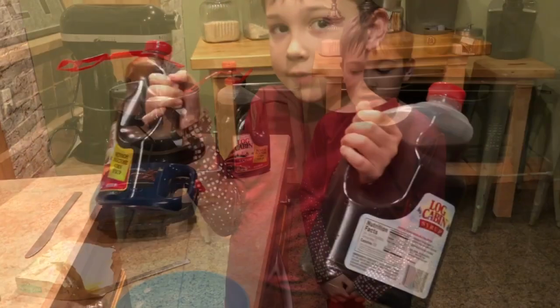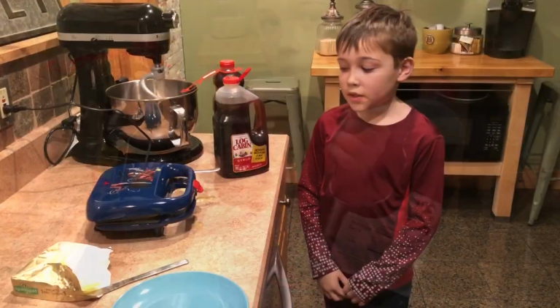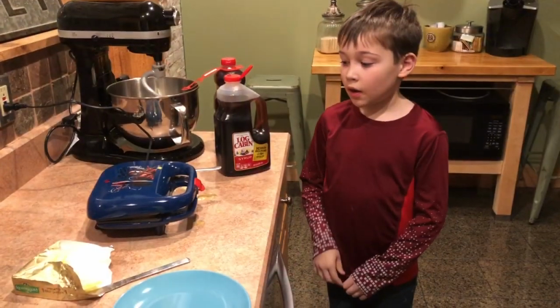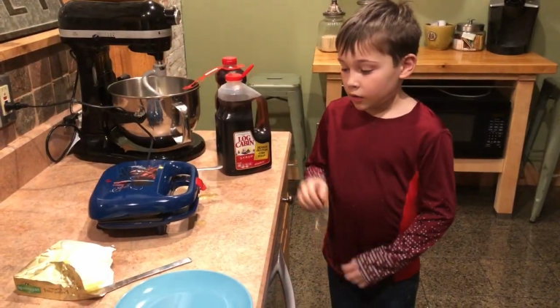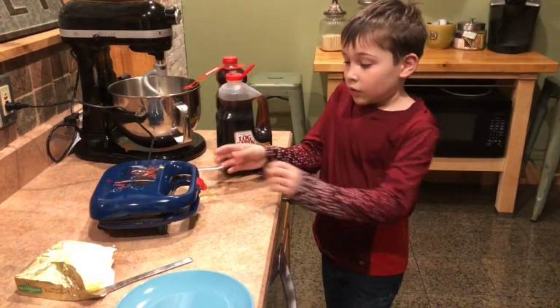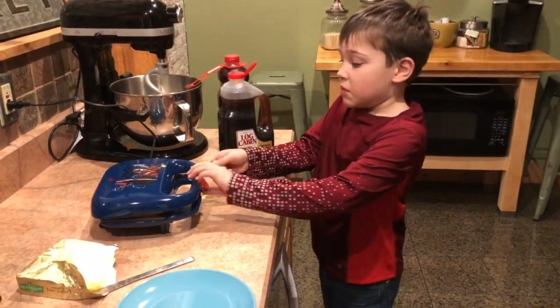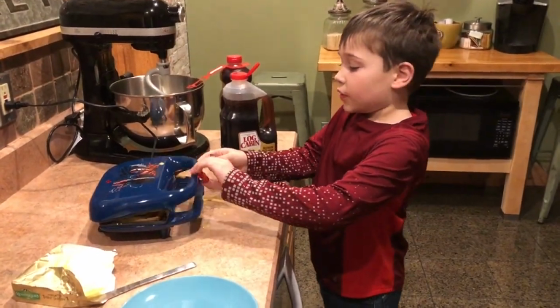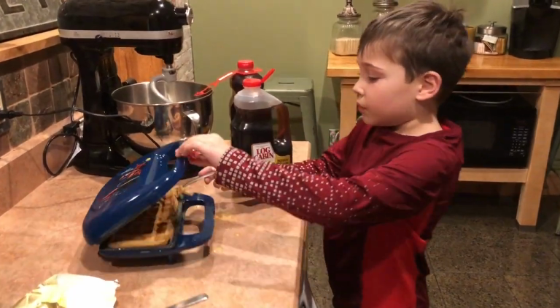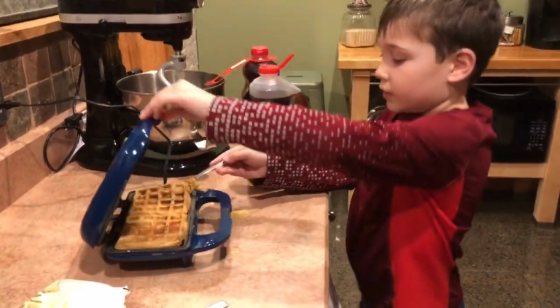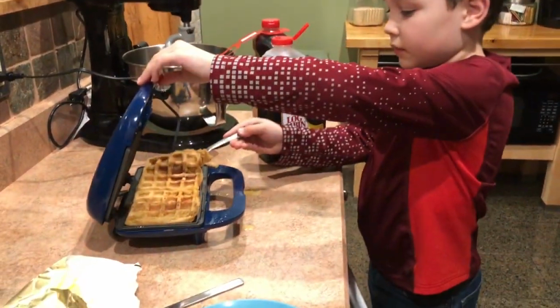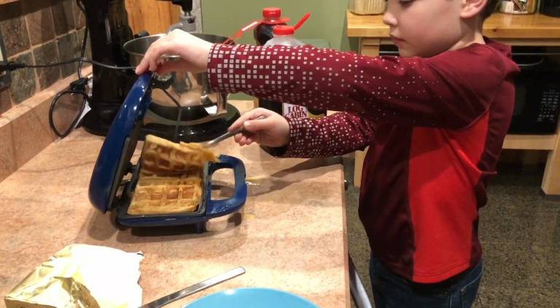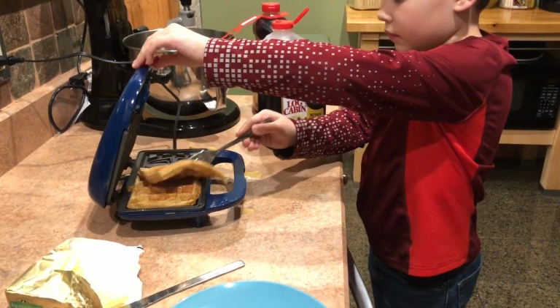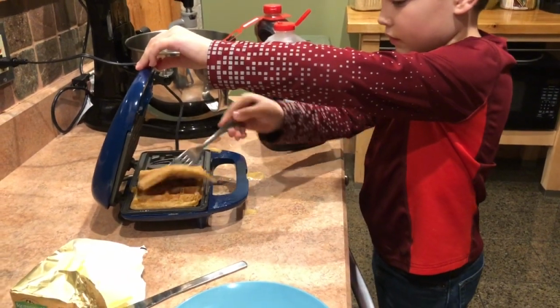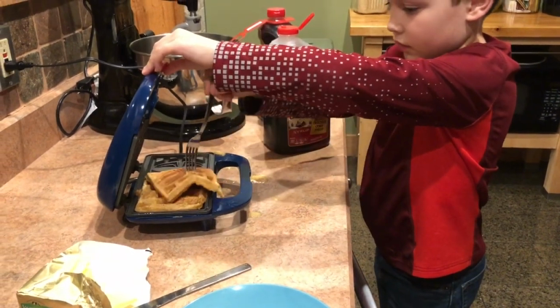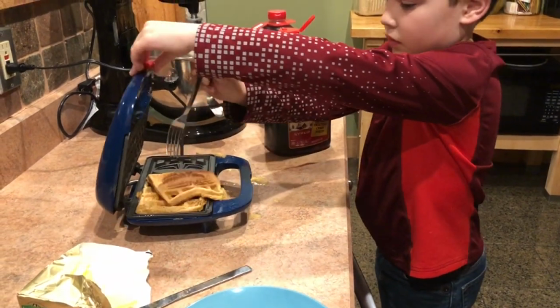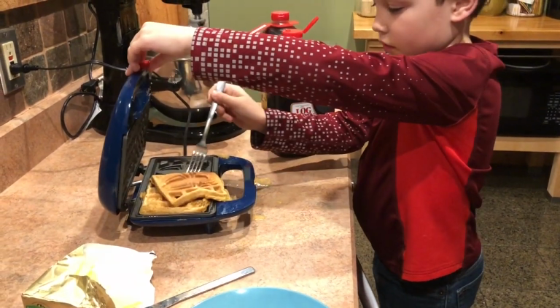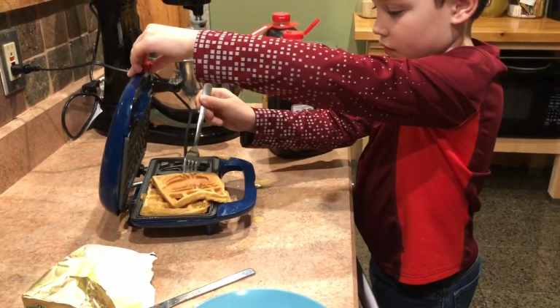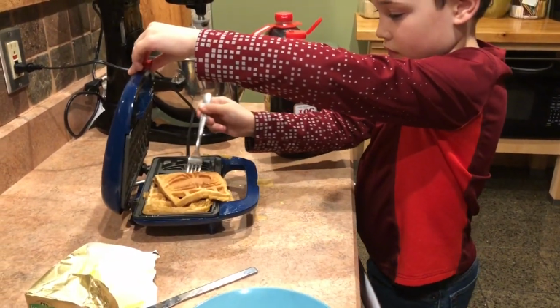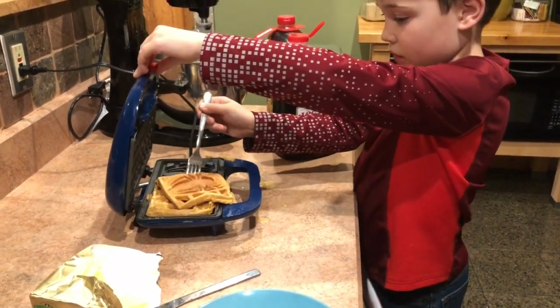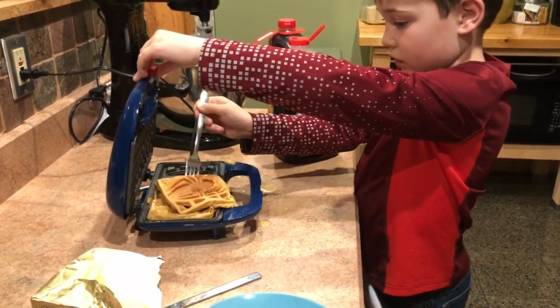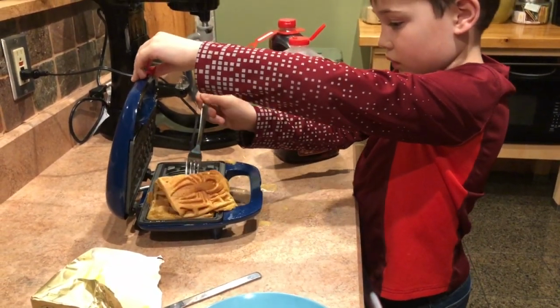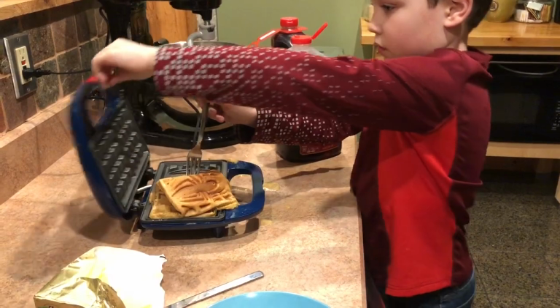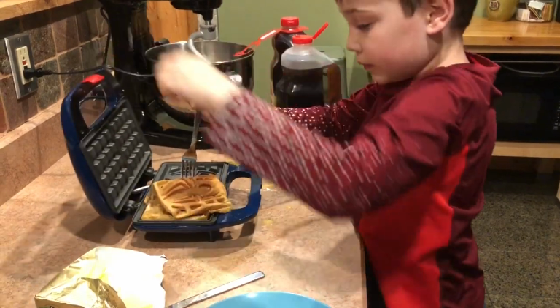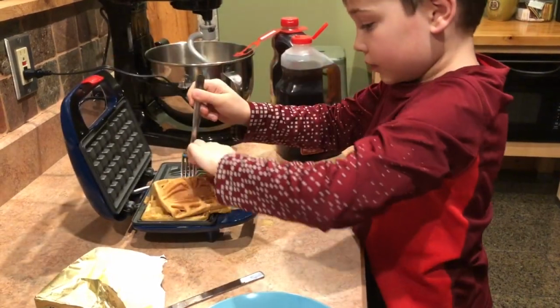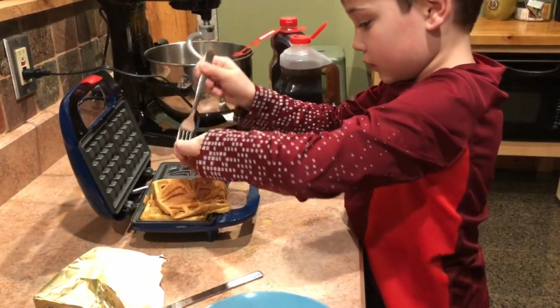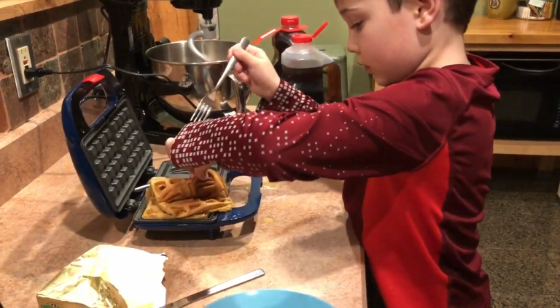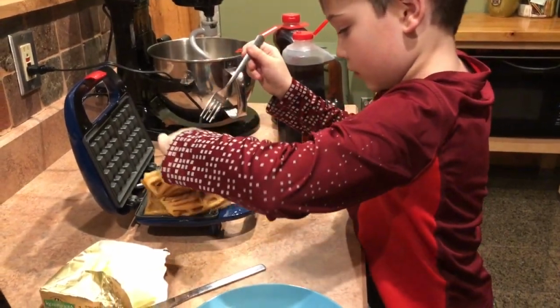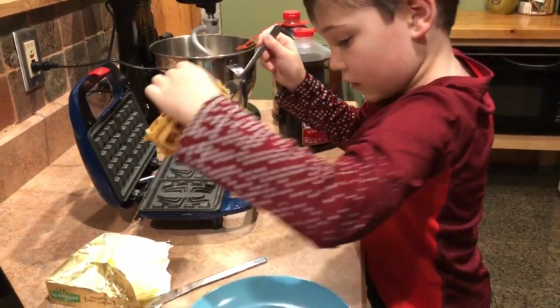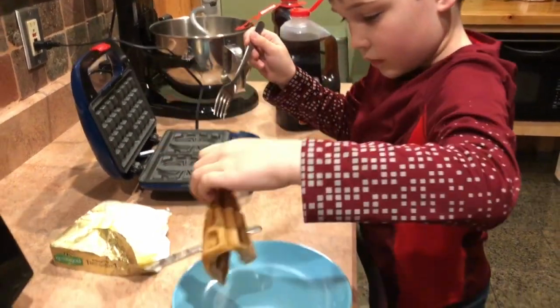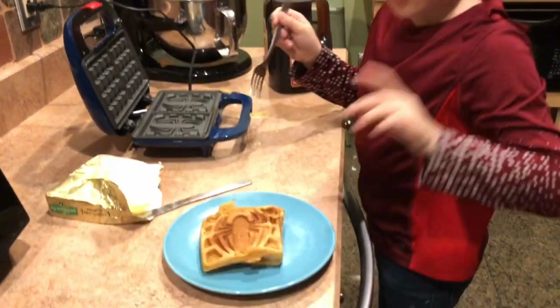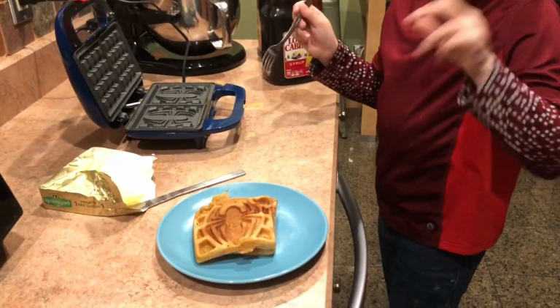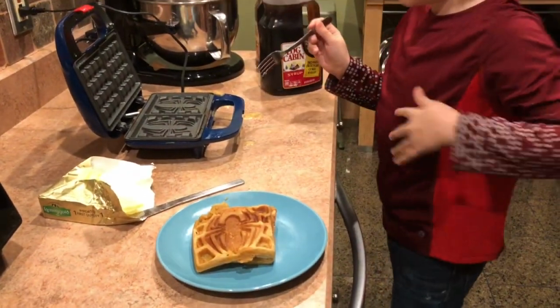Step six, remove them when golden brown. Don't forget butter.